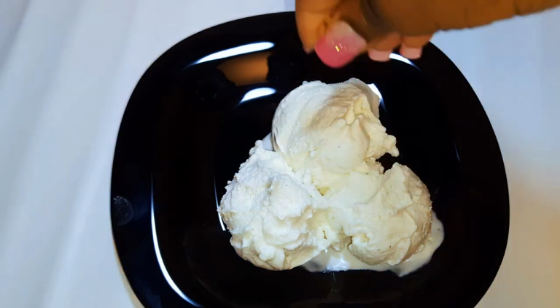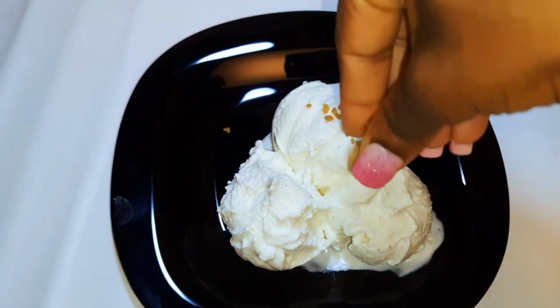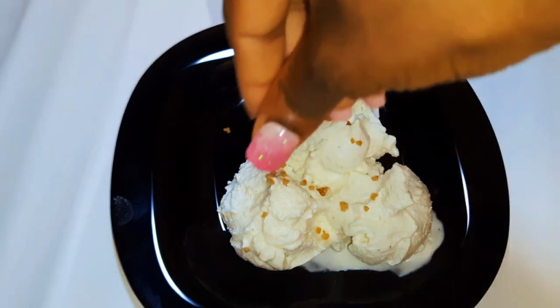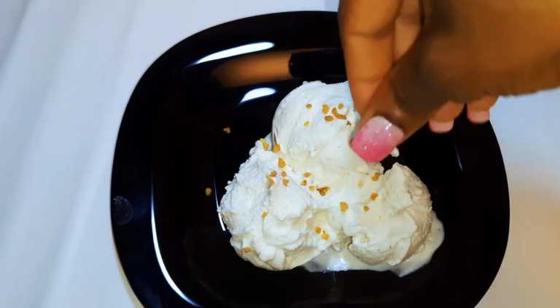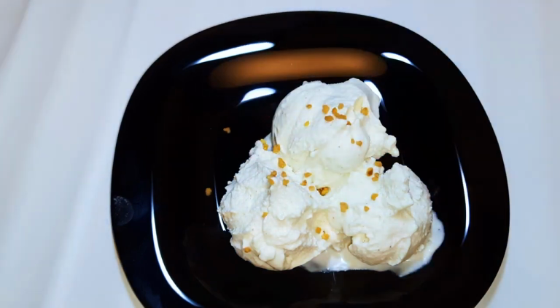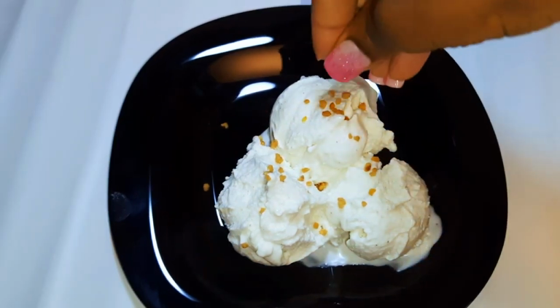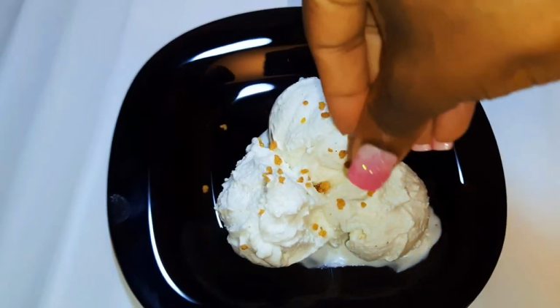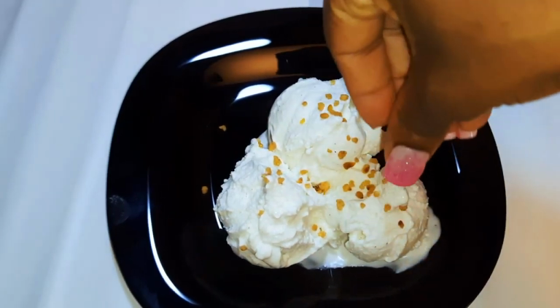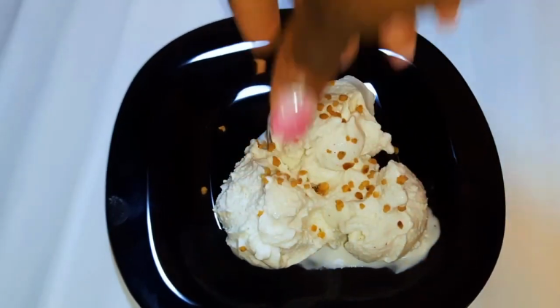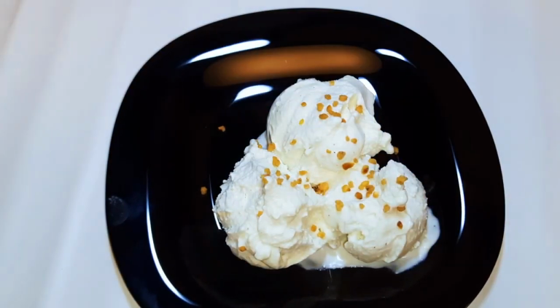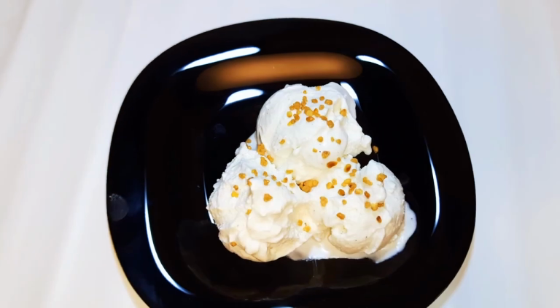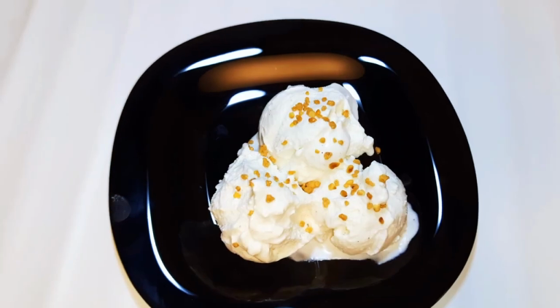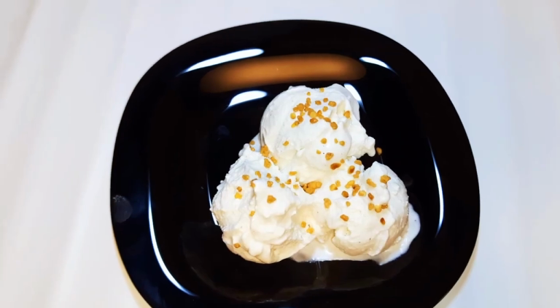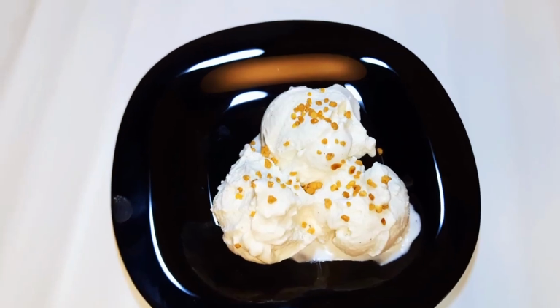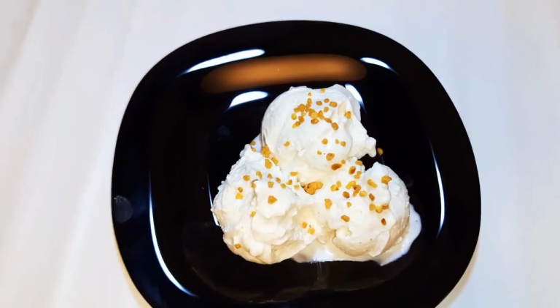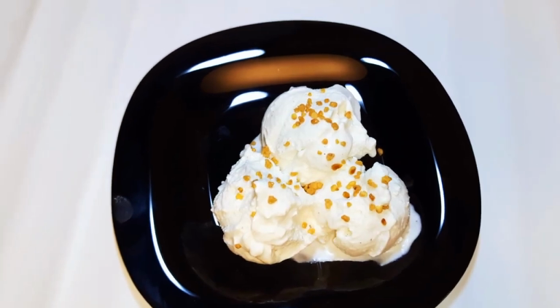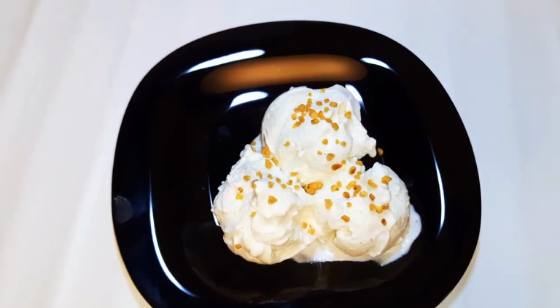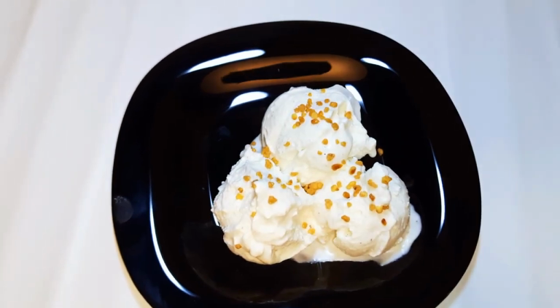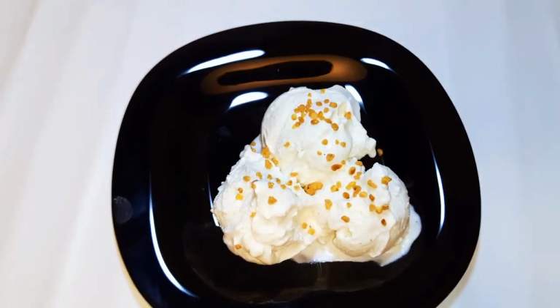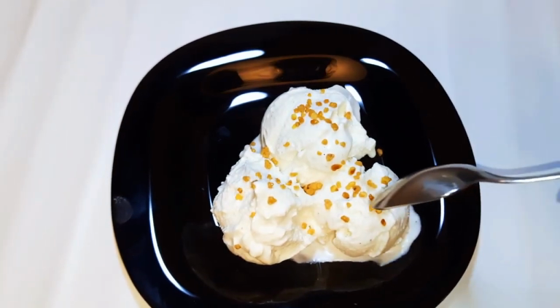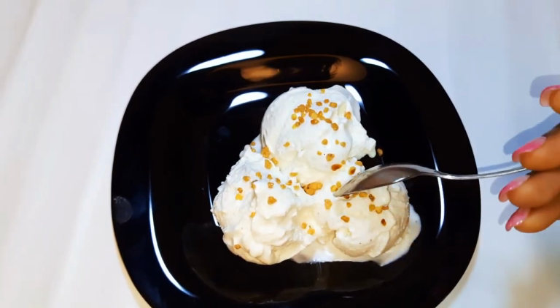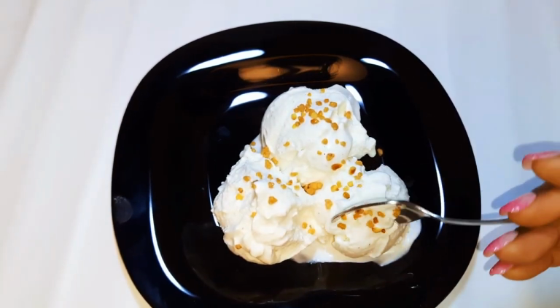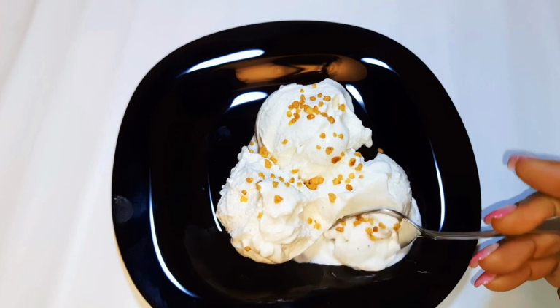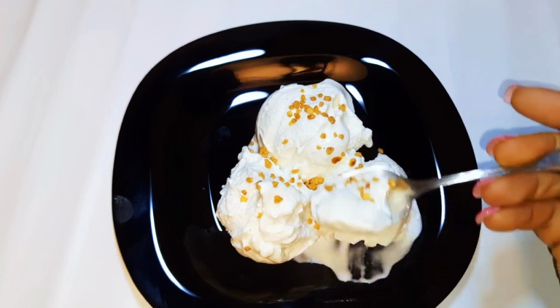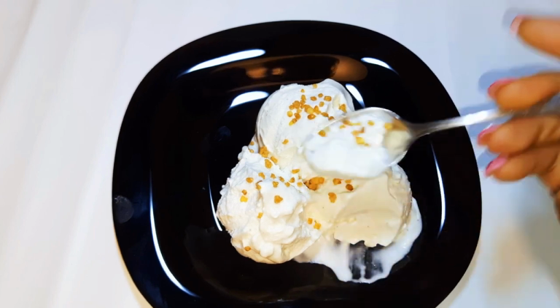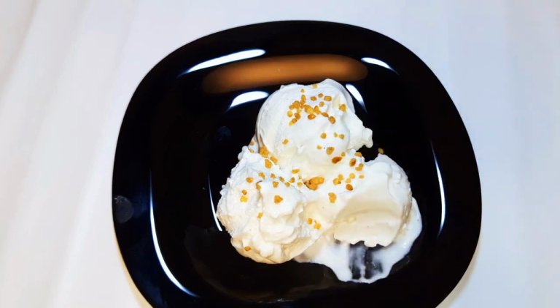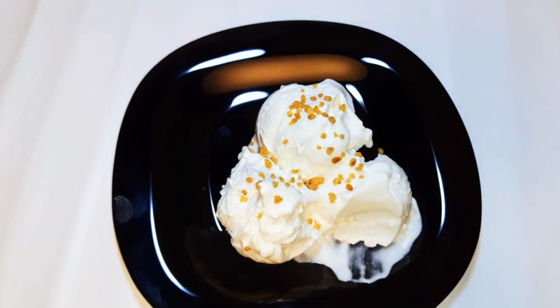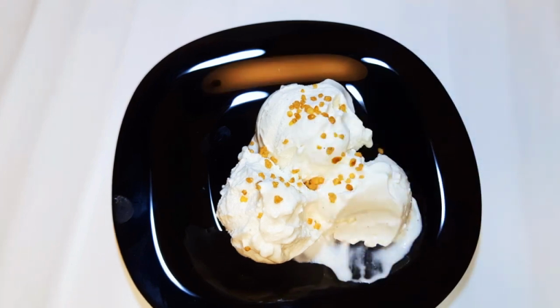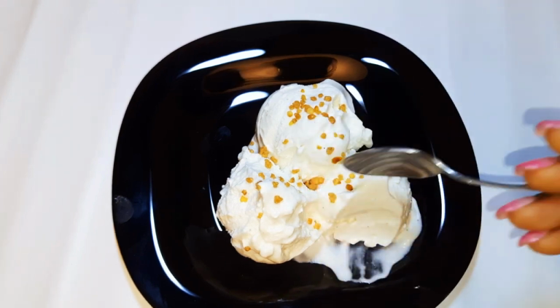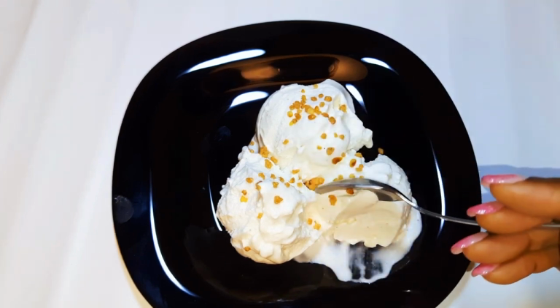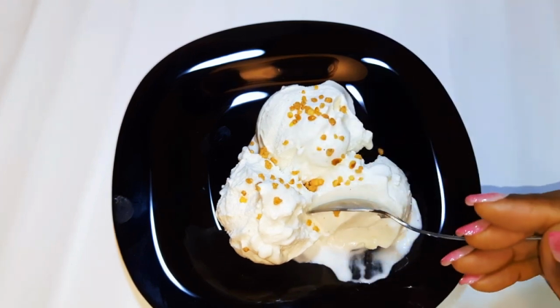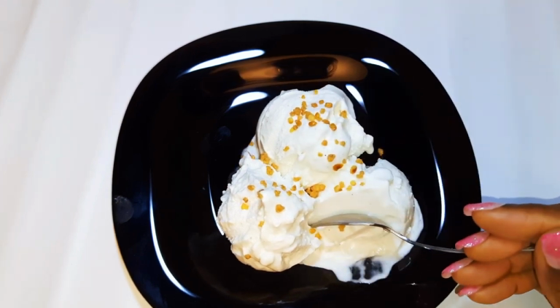I'll sprinkle some nuts on it and the ice cream is served — you are invited! As you can see, this was an easy and fast ice cream dessert recipe, and I can't wait to finish this up.